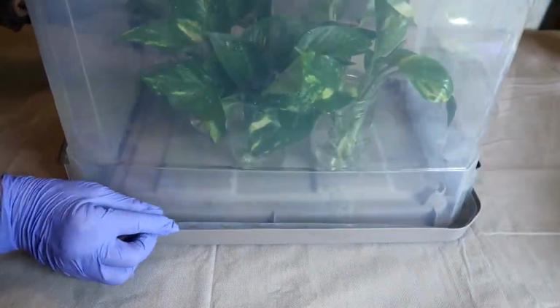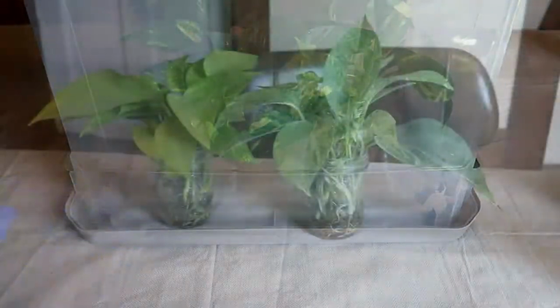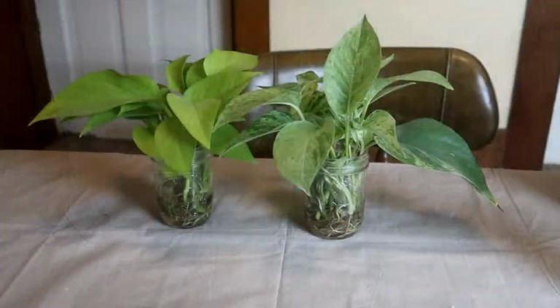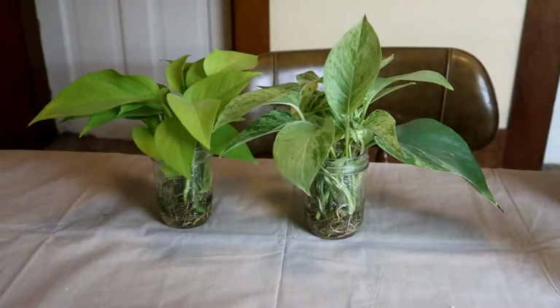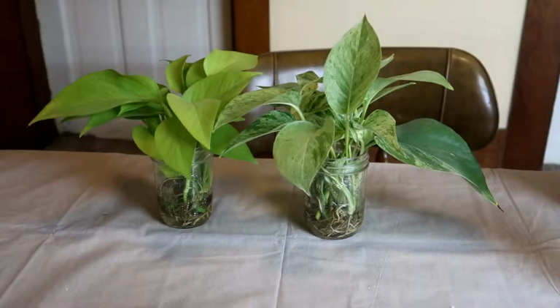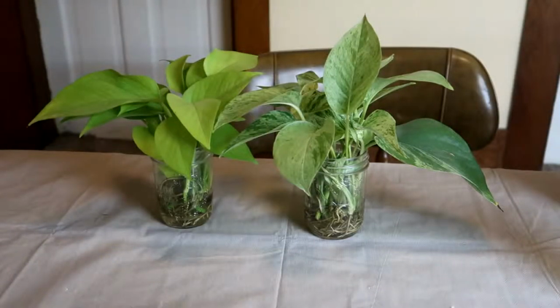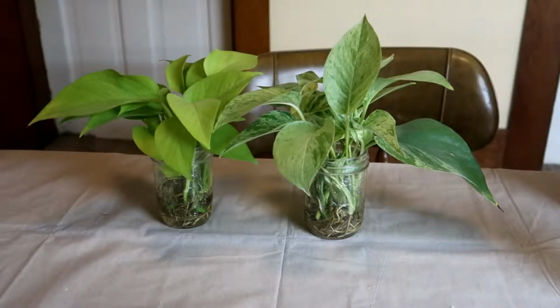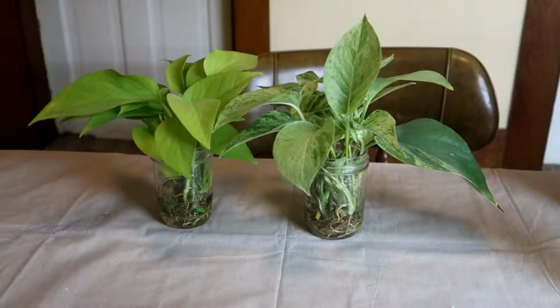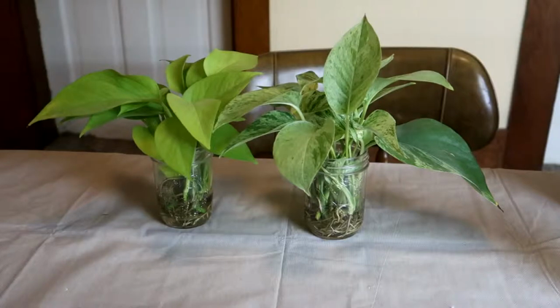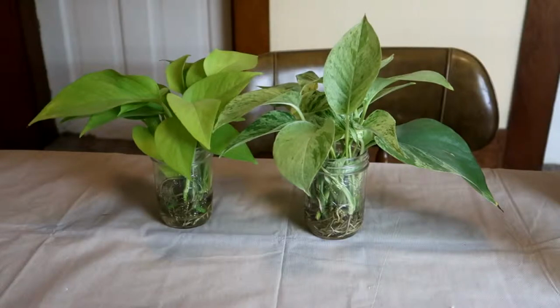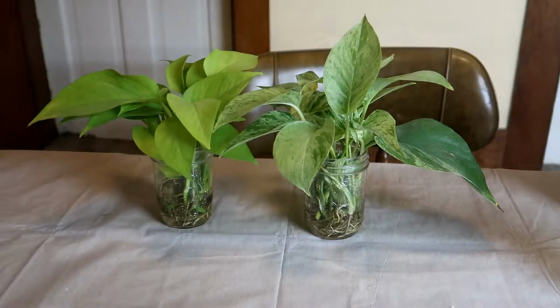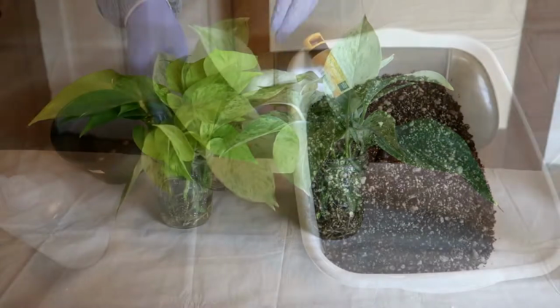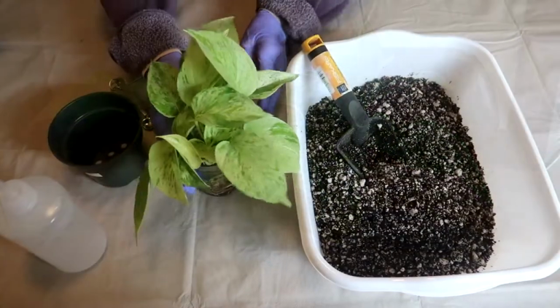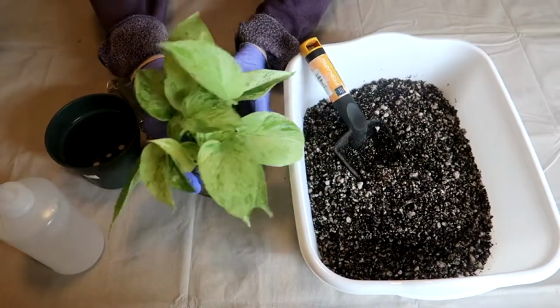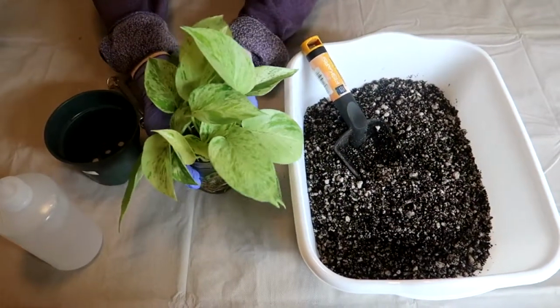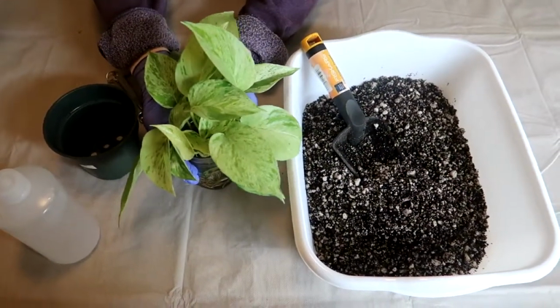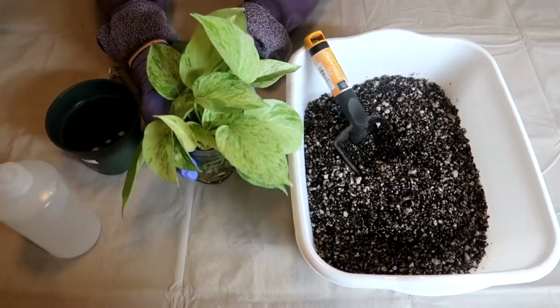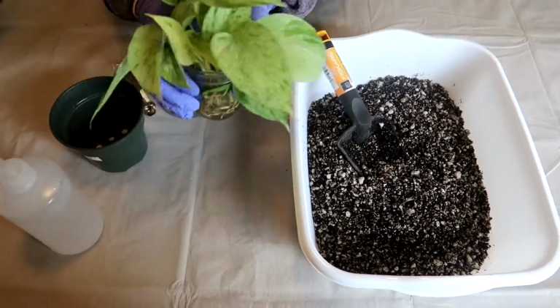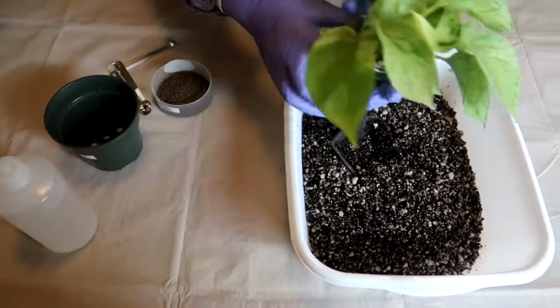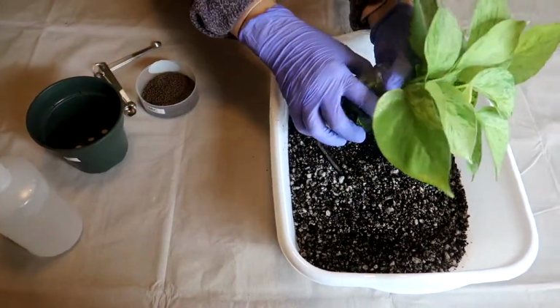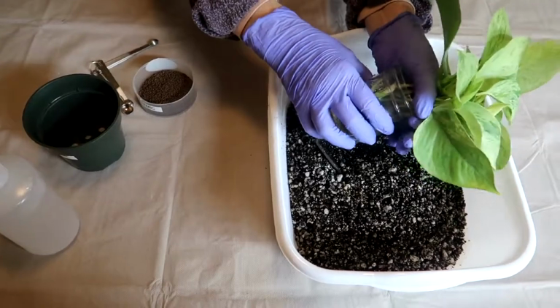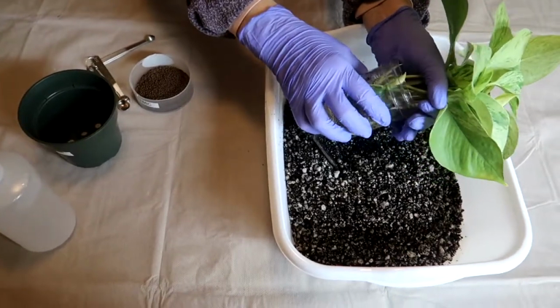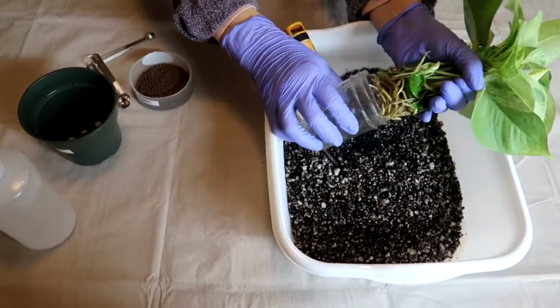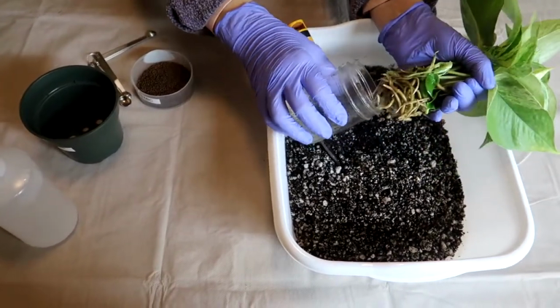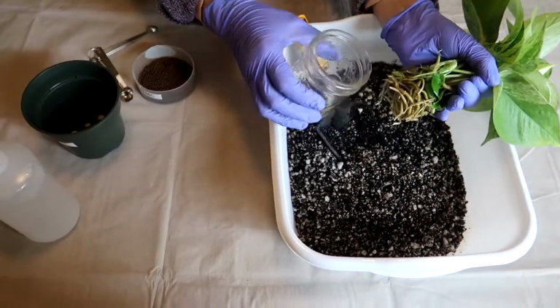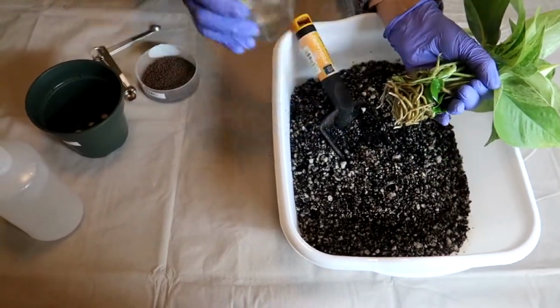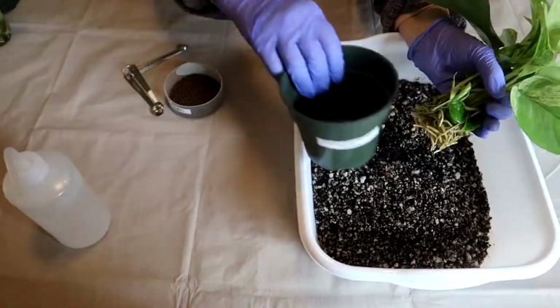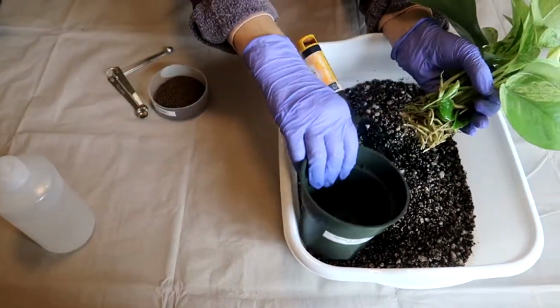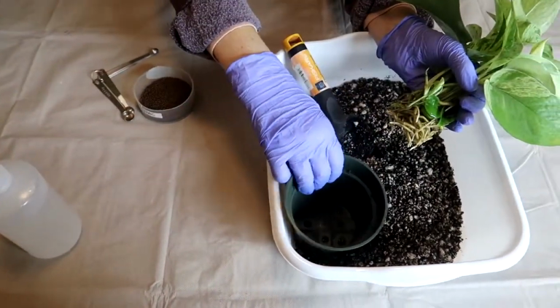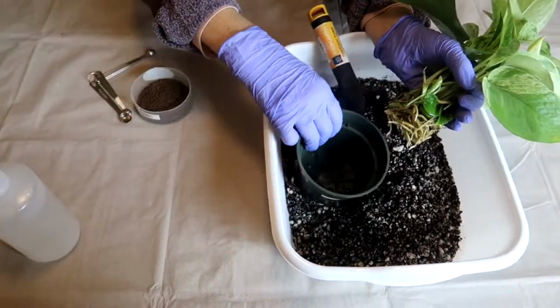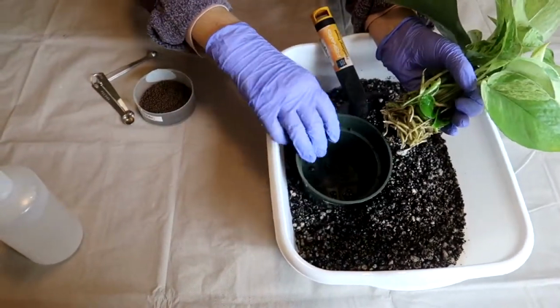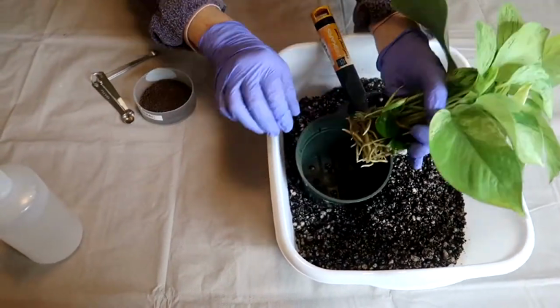Here are a couple jars of cuttings that I took four weeks ago. This is Marble Queen Pothos. We're going to pot it up.